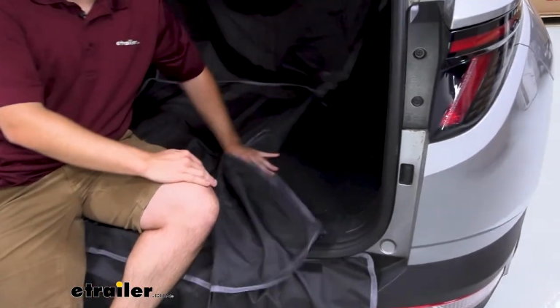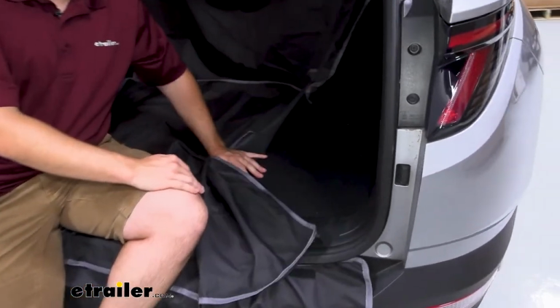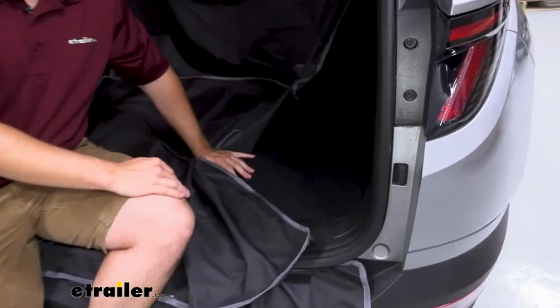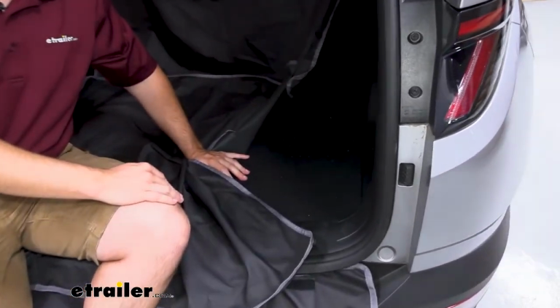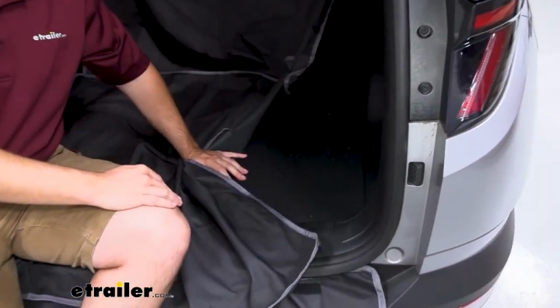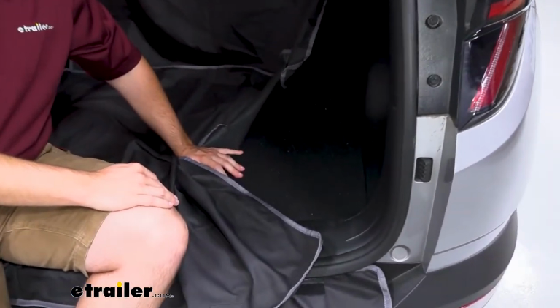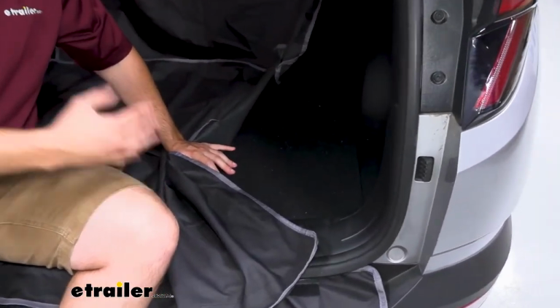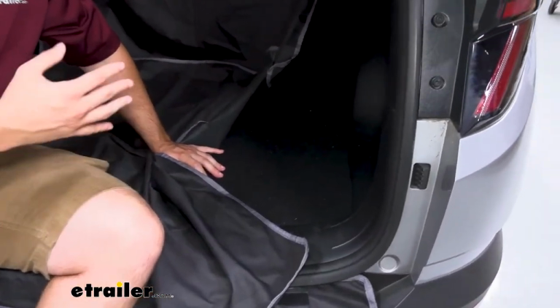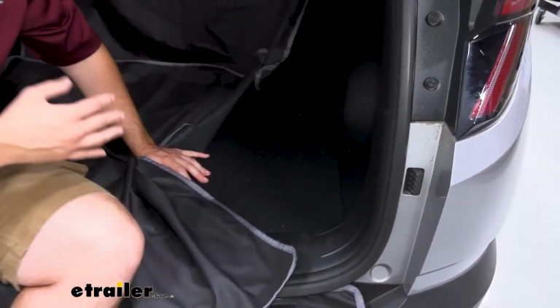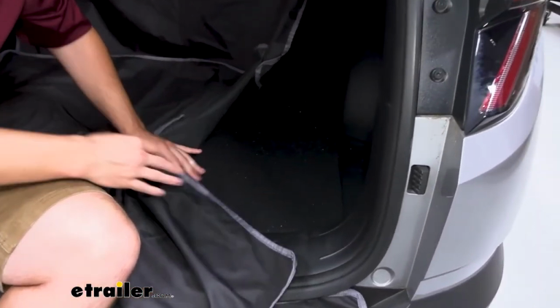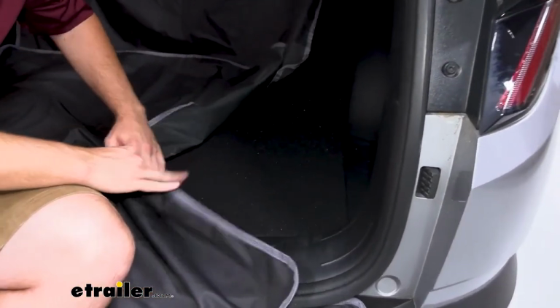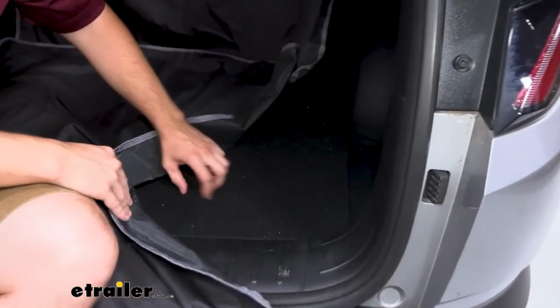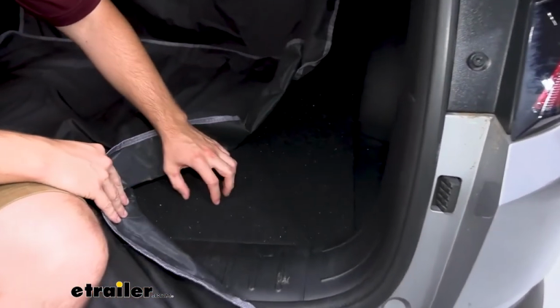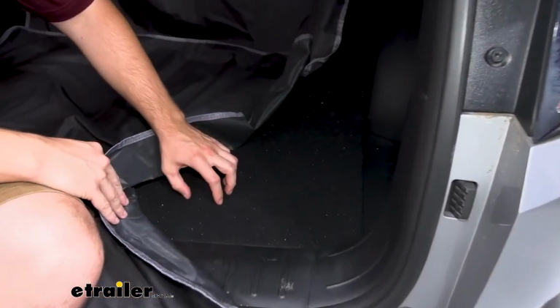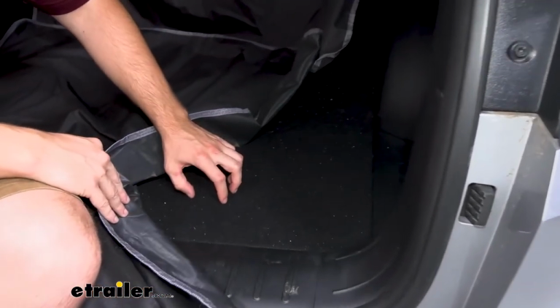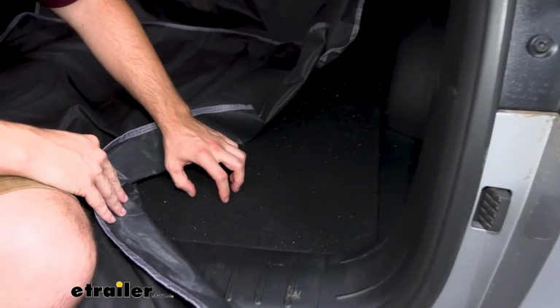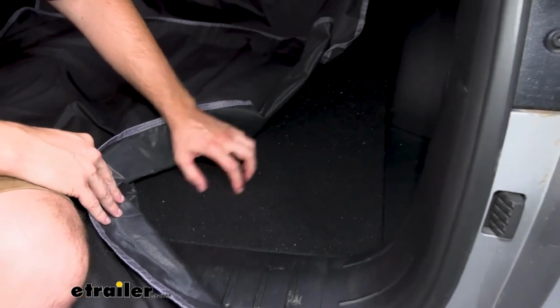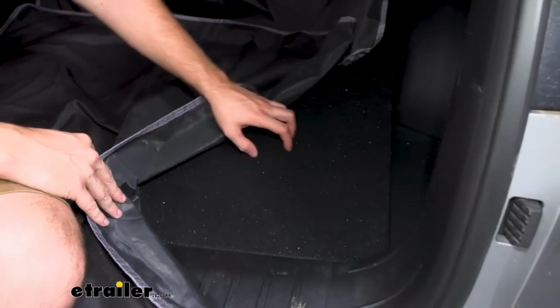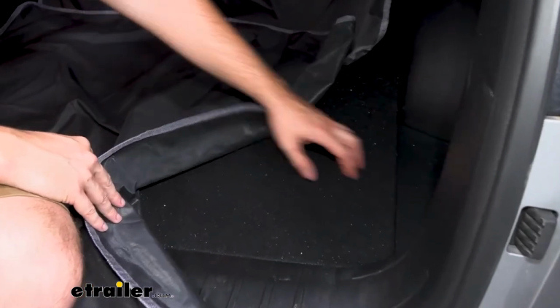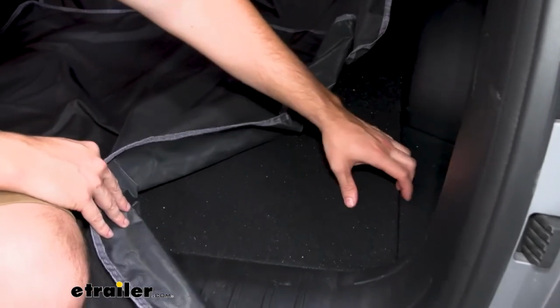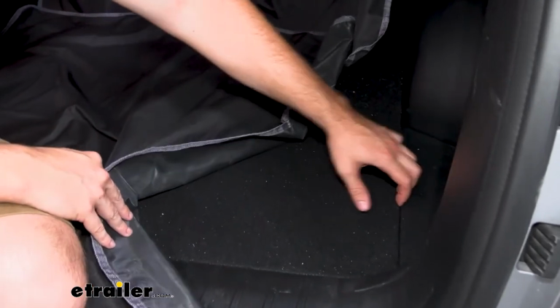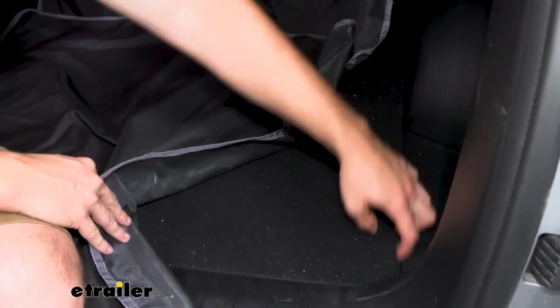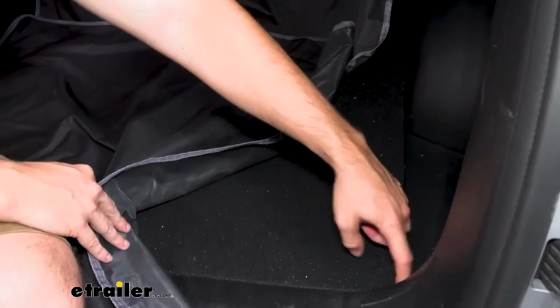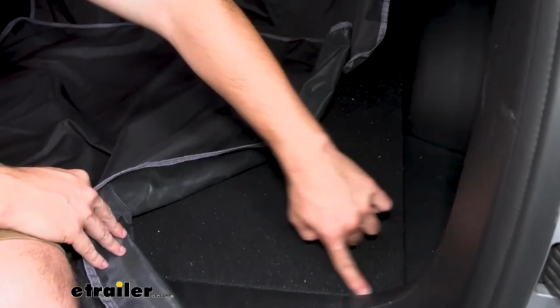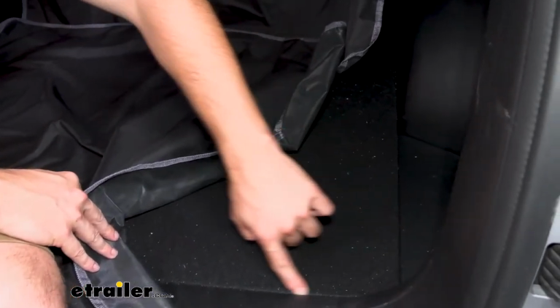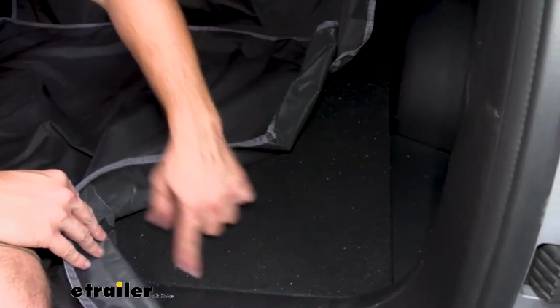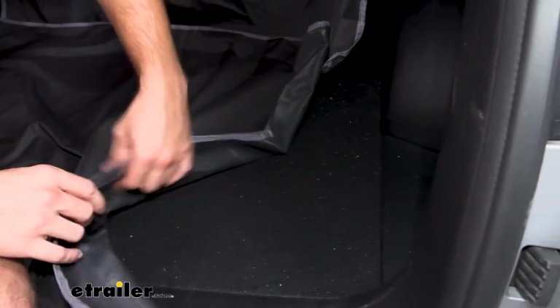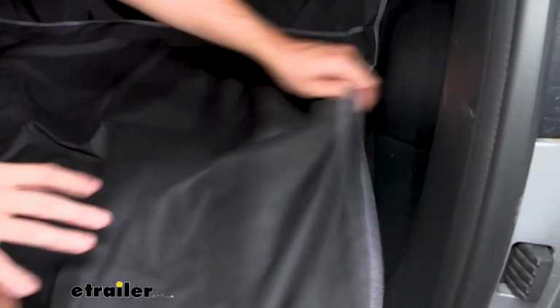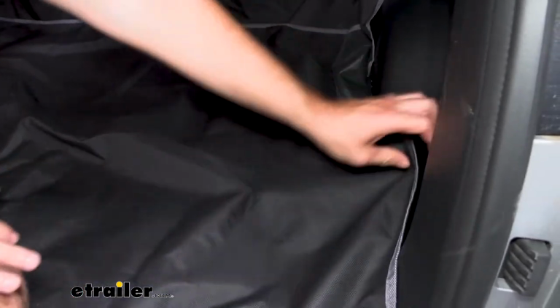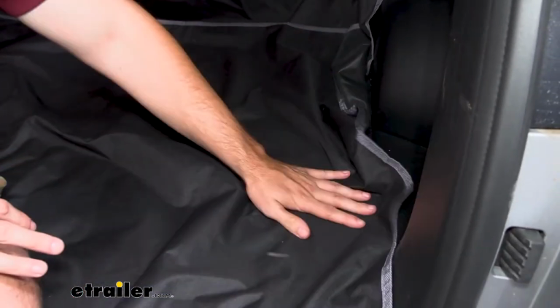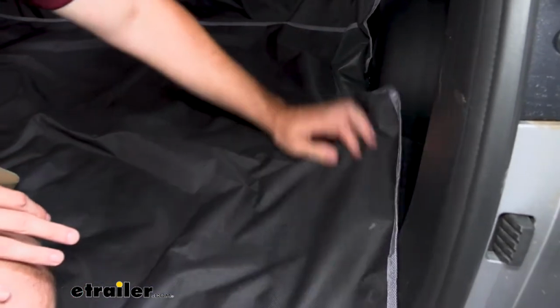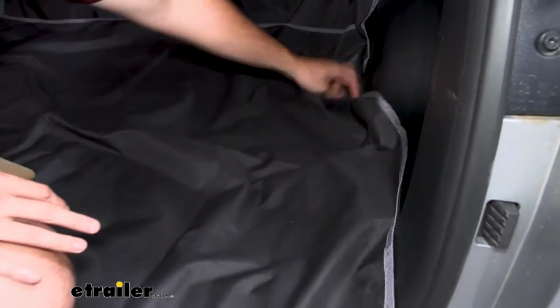This is going to protect it fully and make sure that you don't have to worry about anything getting inside or getting into these cracks. It's just going to protect it.